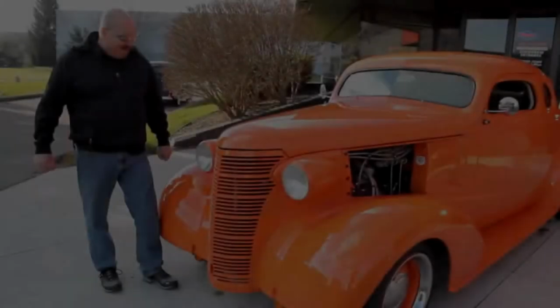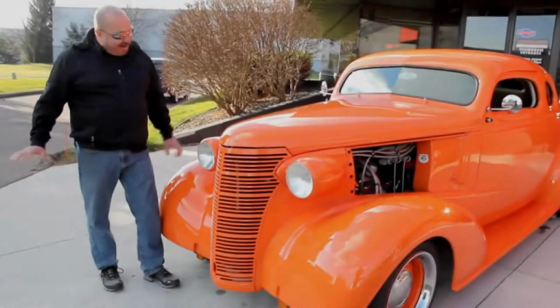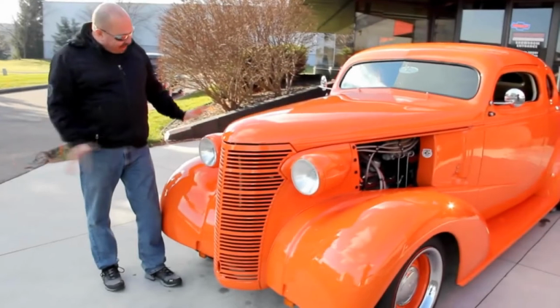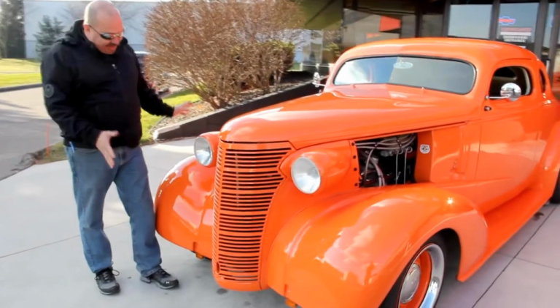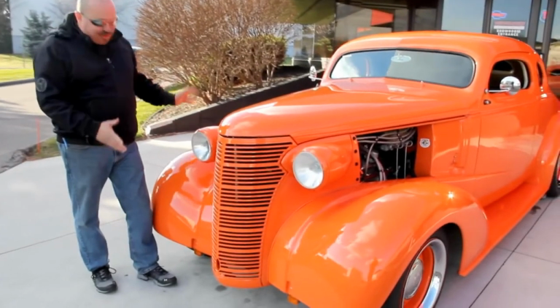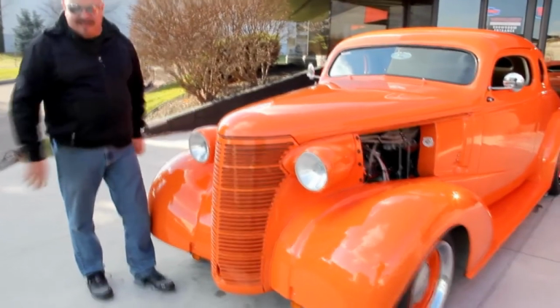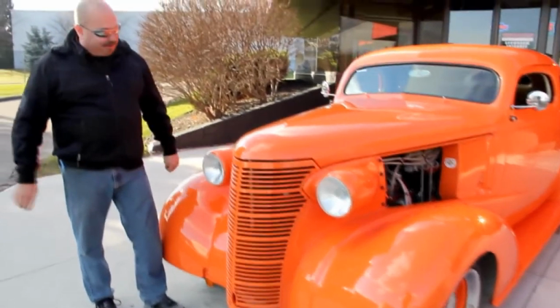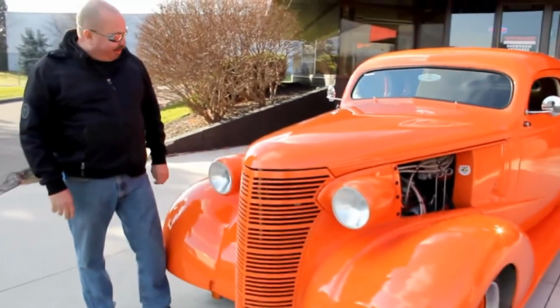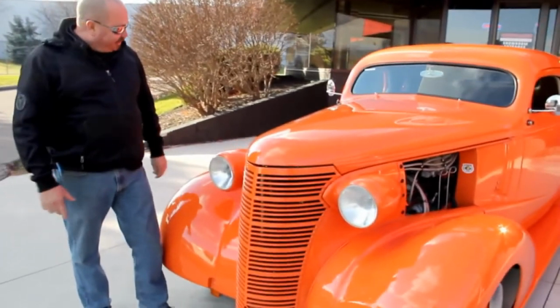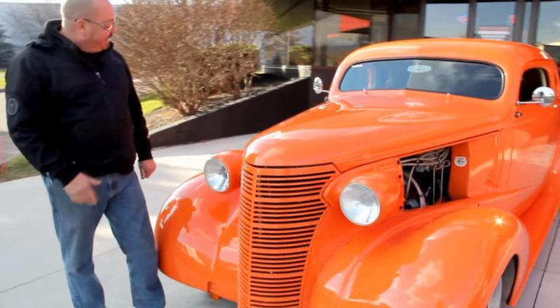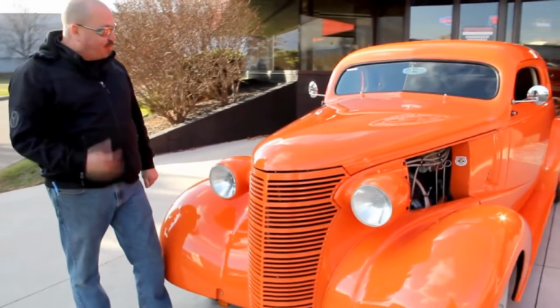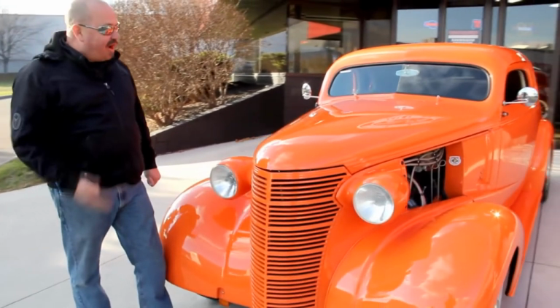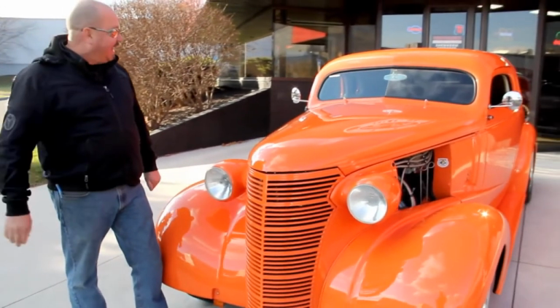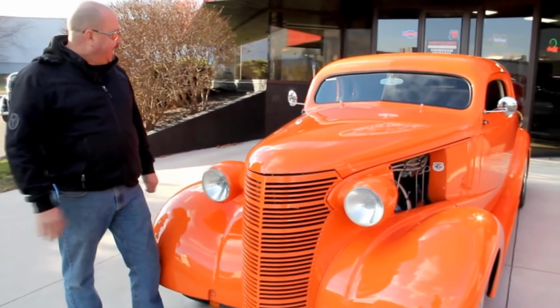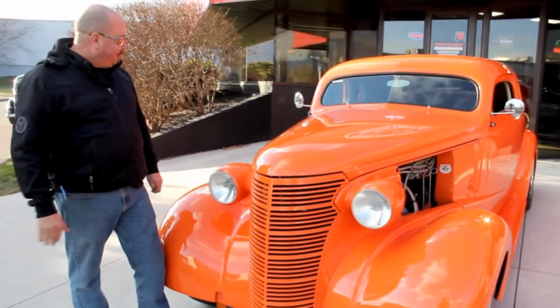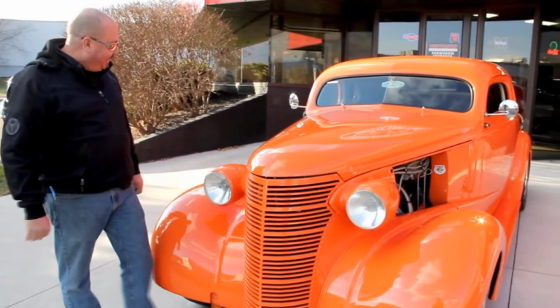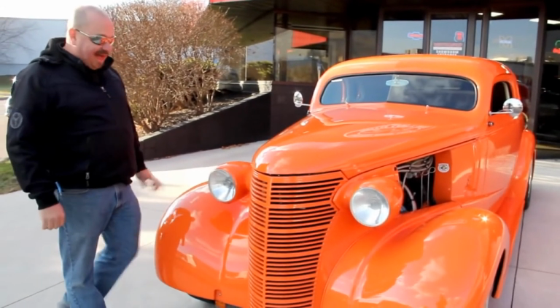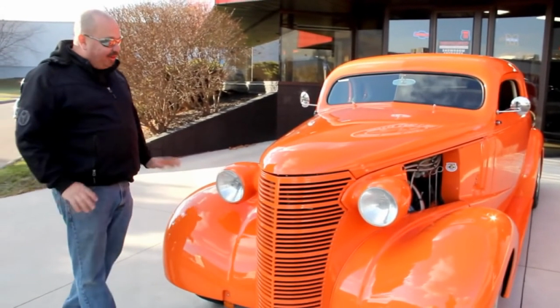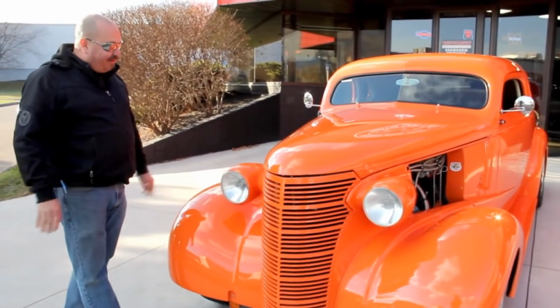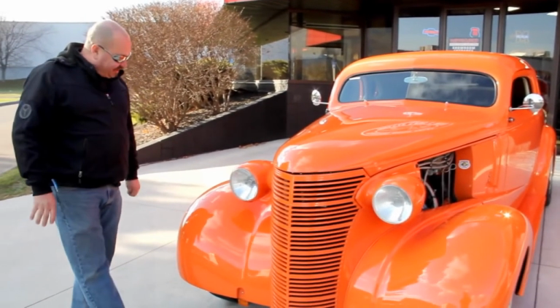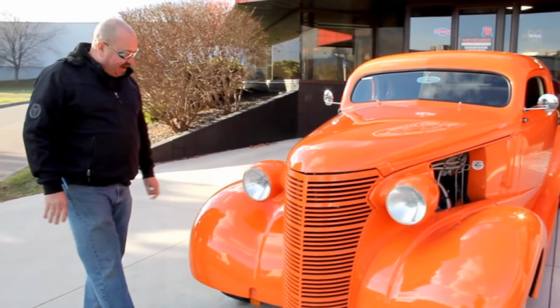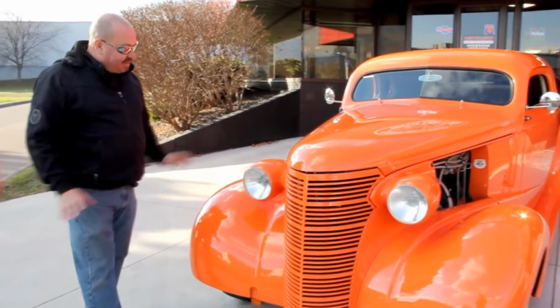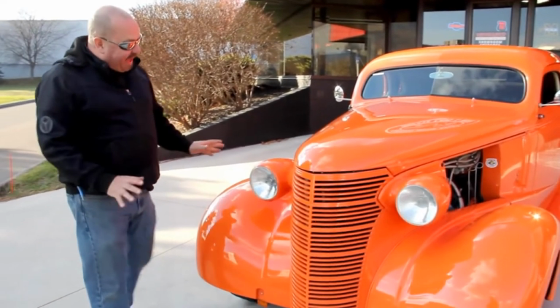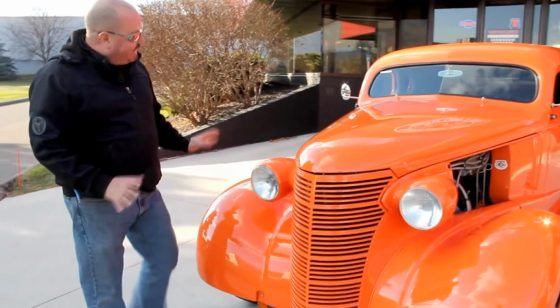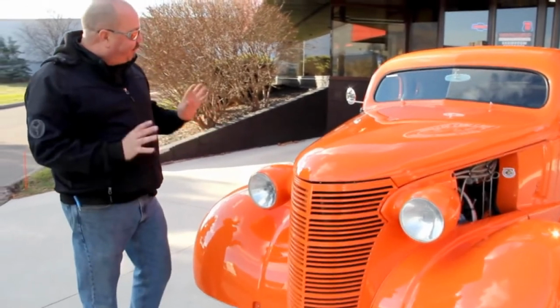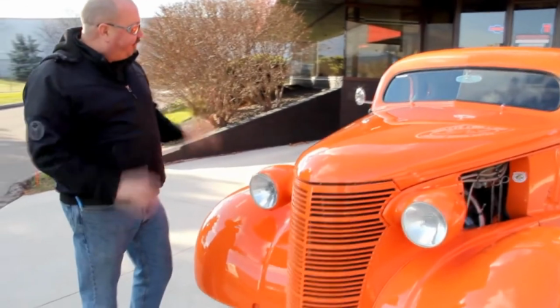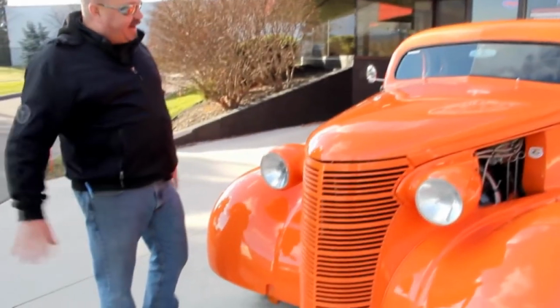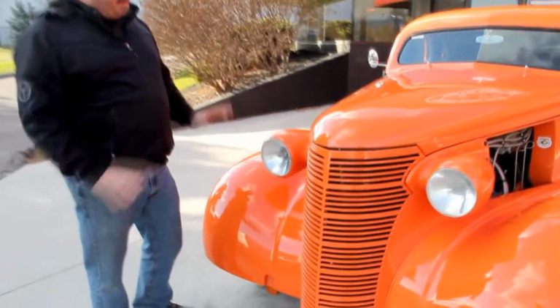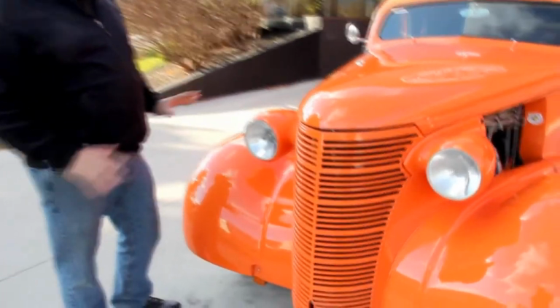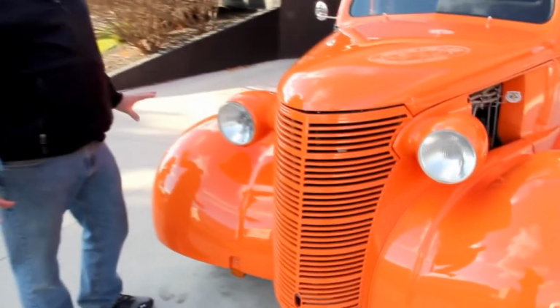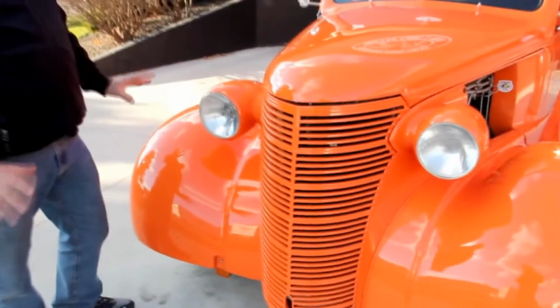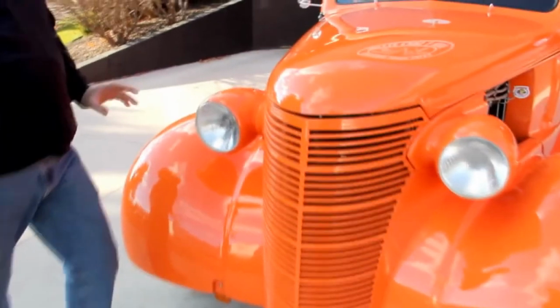All right, as you can see, she is absolutely gorgeous. This is one hot automobile. I love this car. The paint is beautiful on it. The bodywork is beautiful.